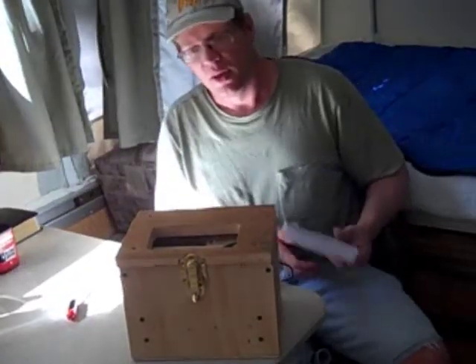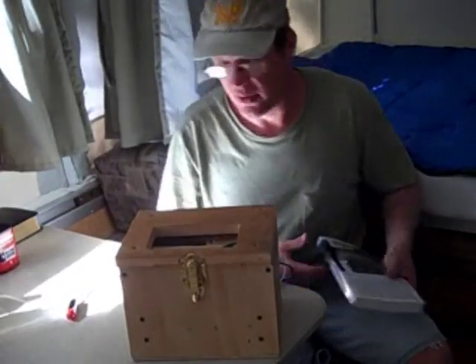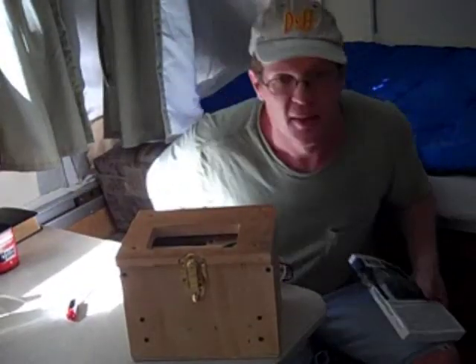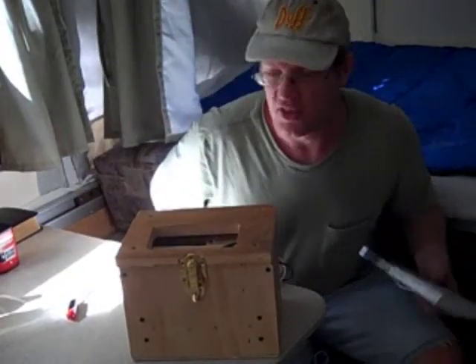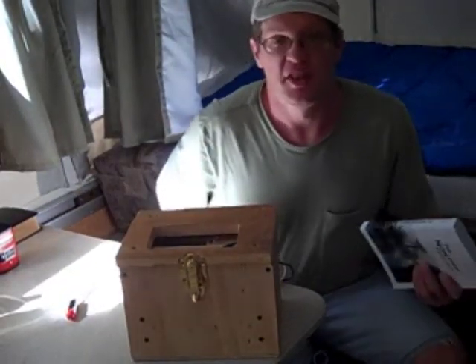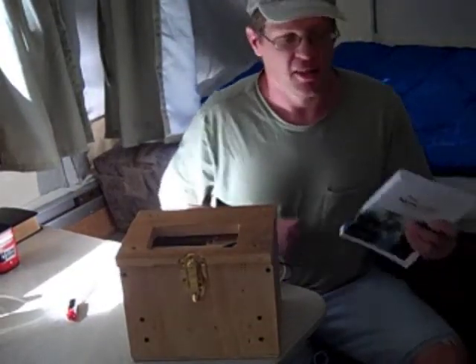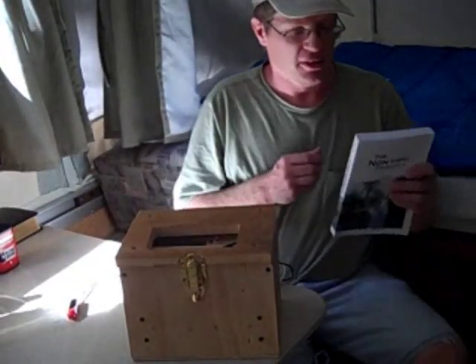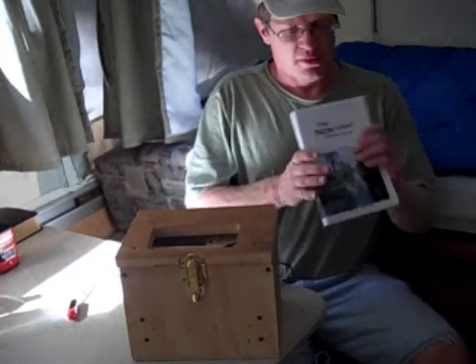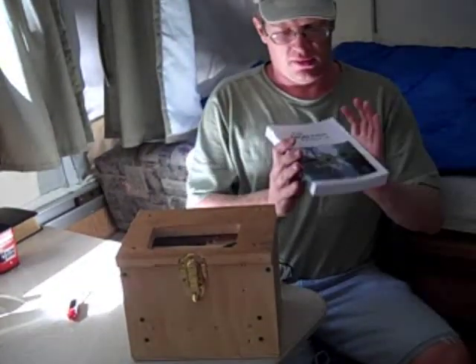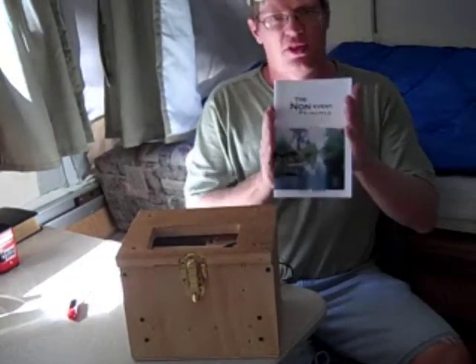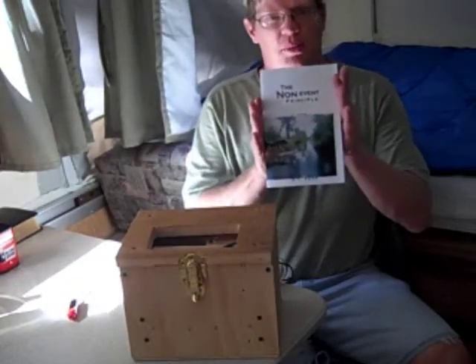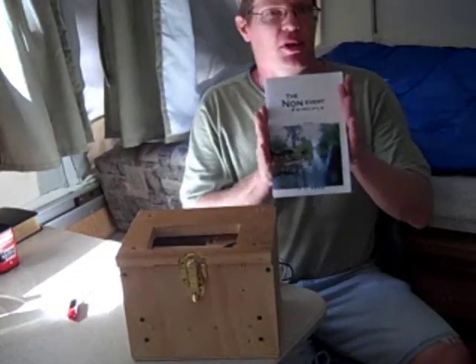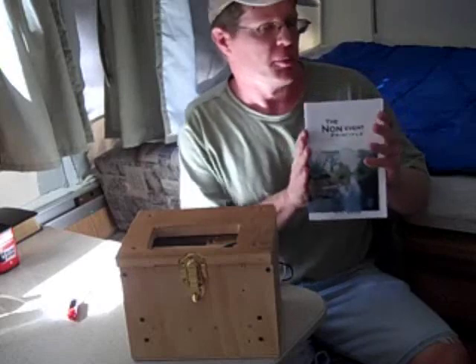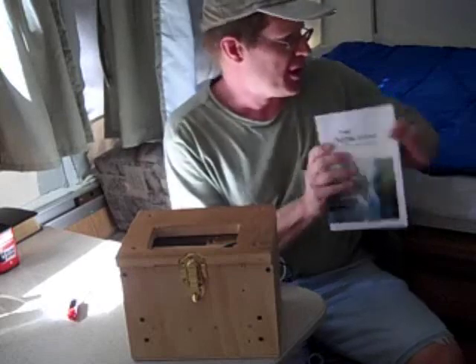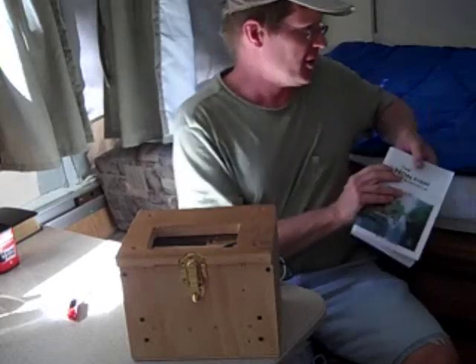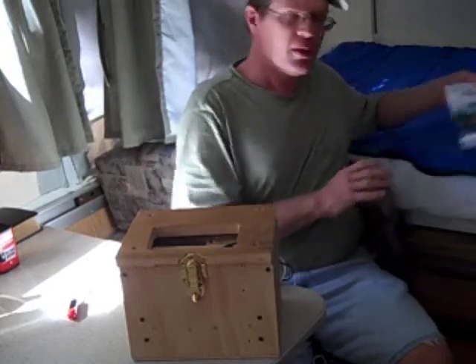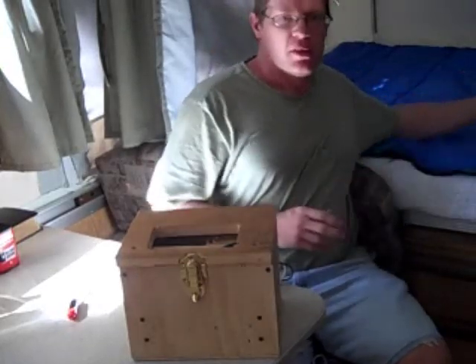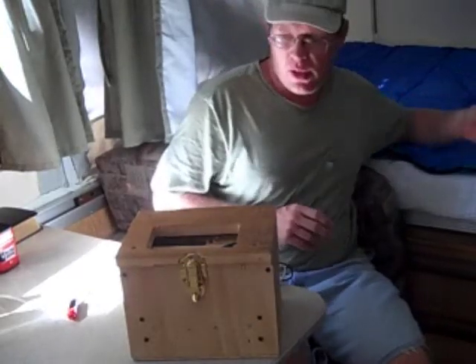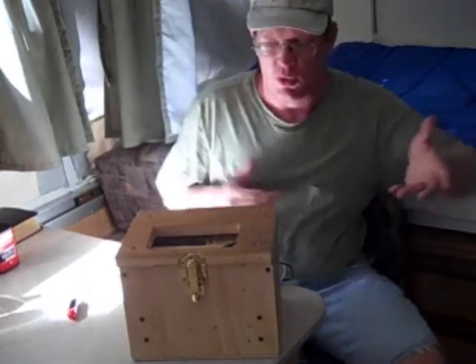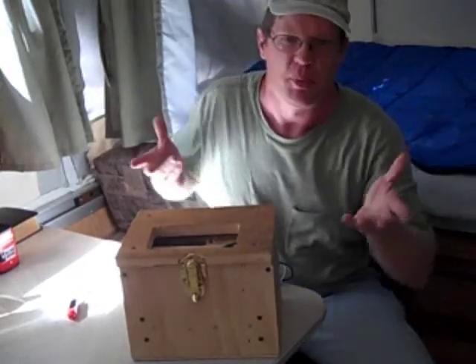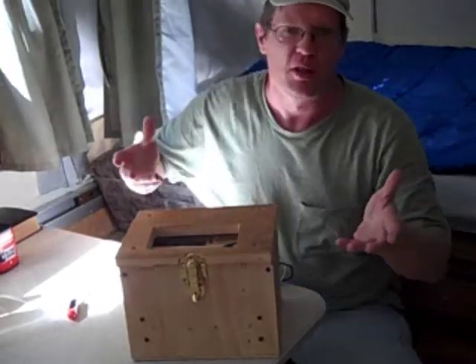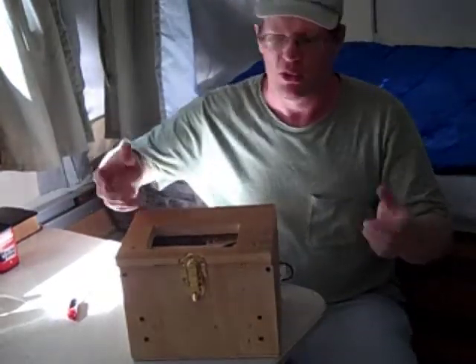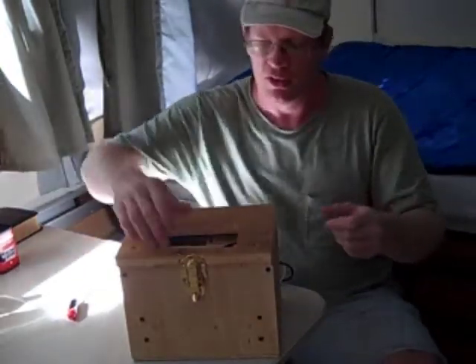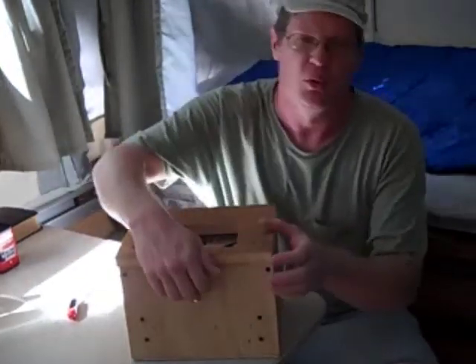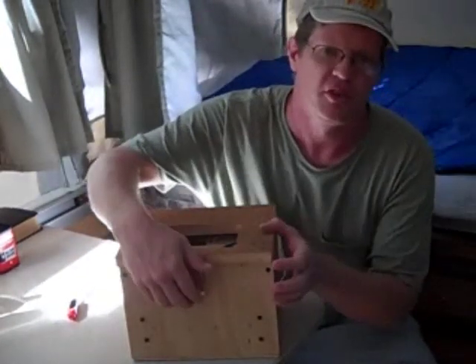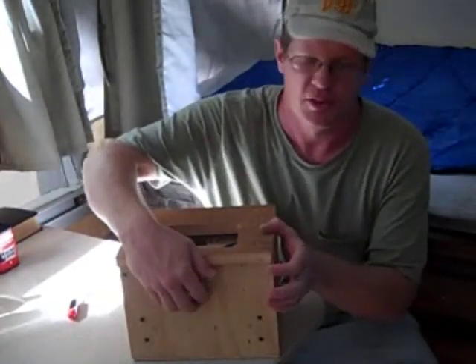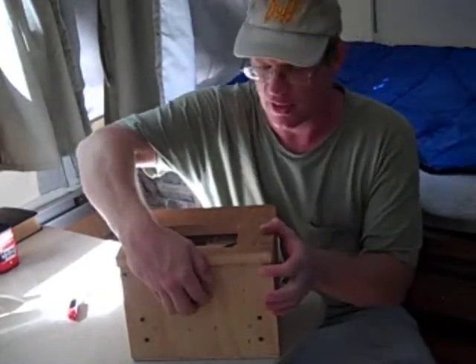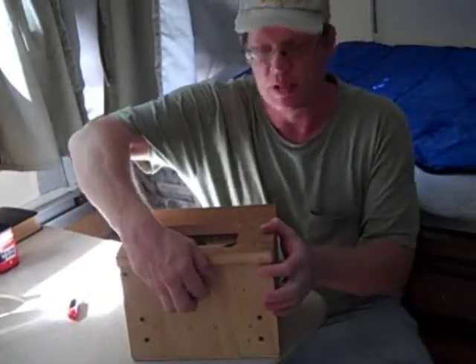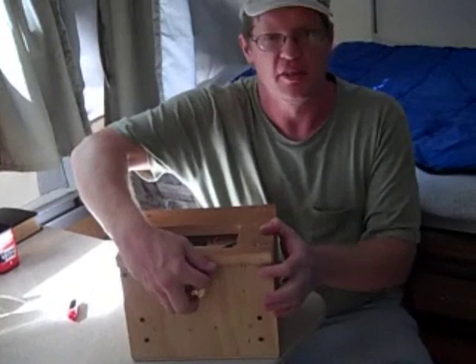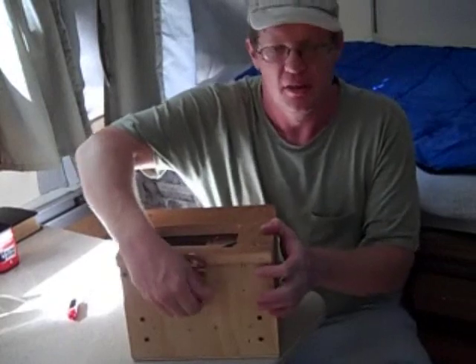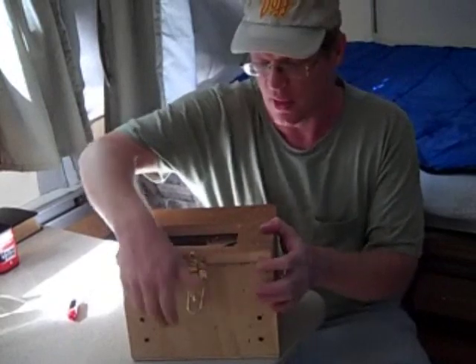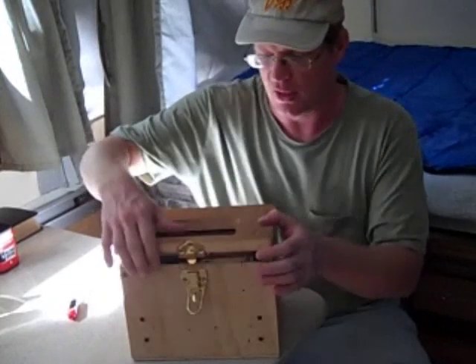Hi there. DC Agar here. That's my book available on Amazon. I'm showing off my 12-volt gold-silver electroplater that I made.